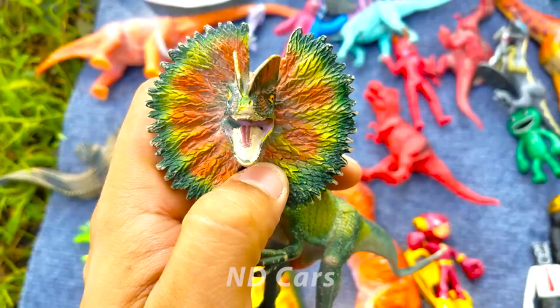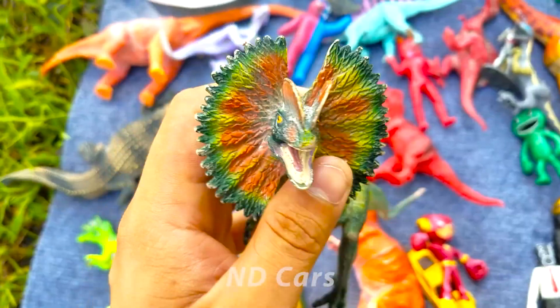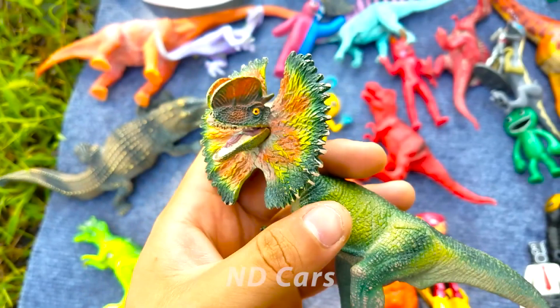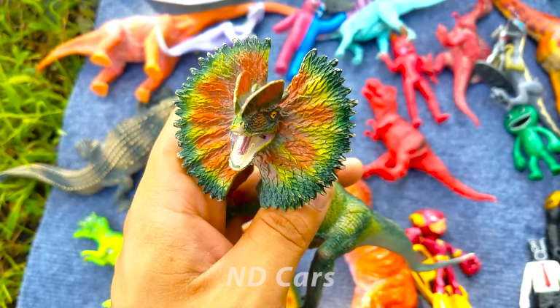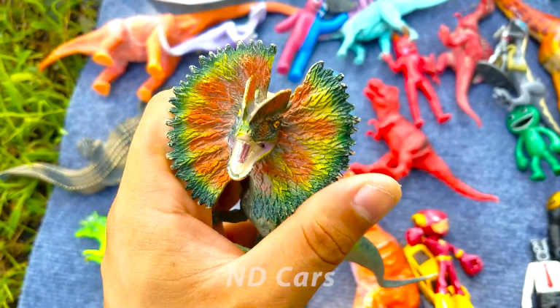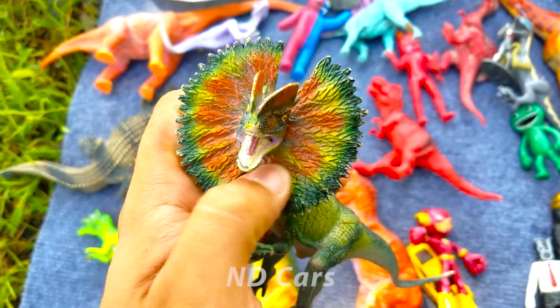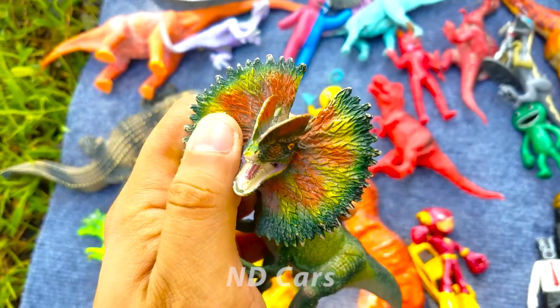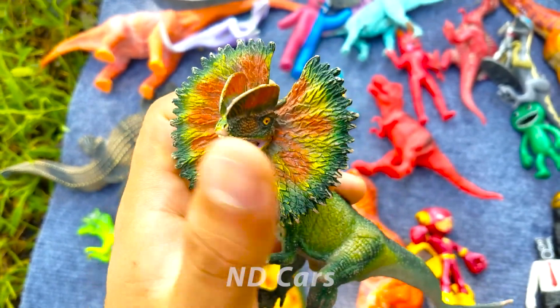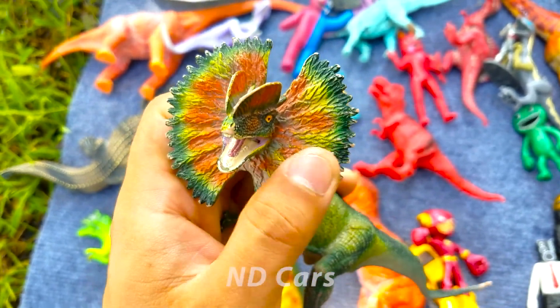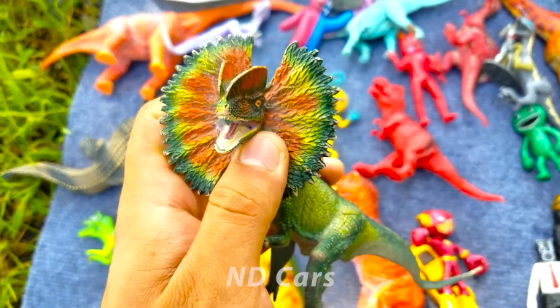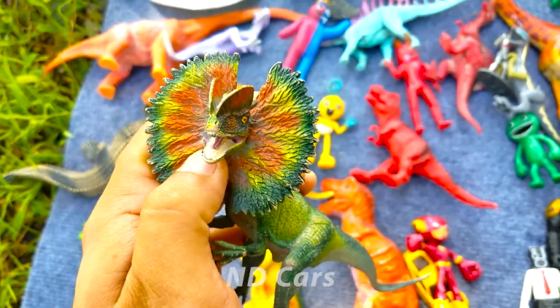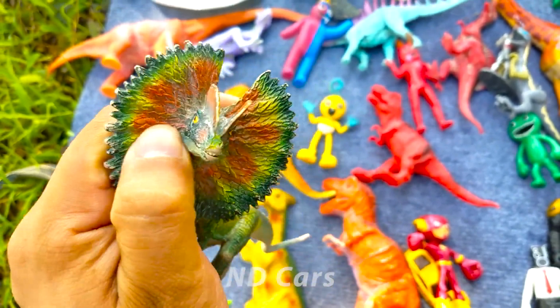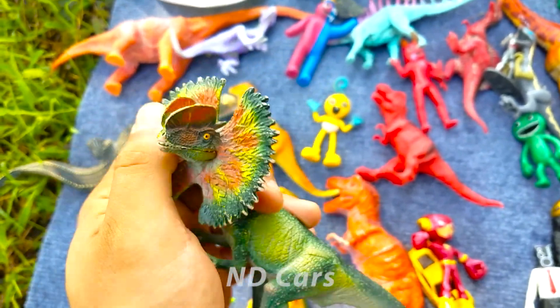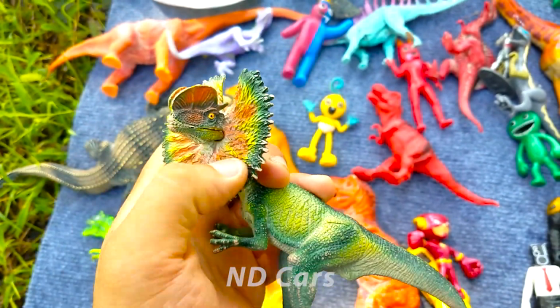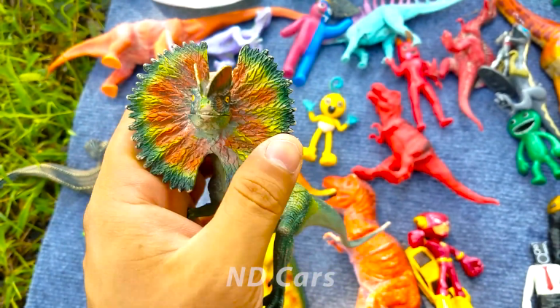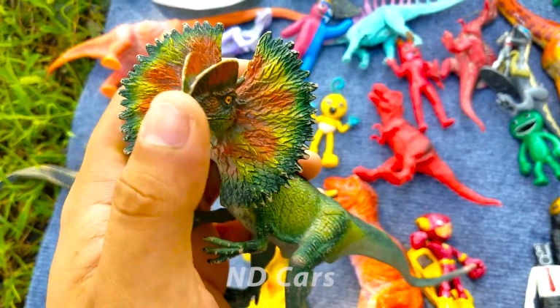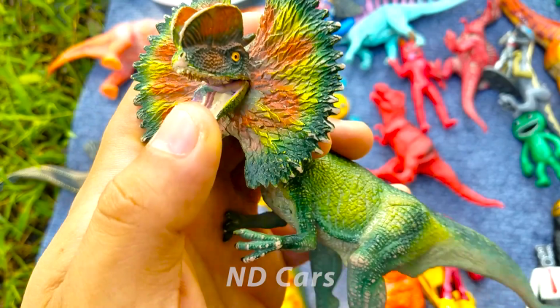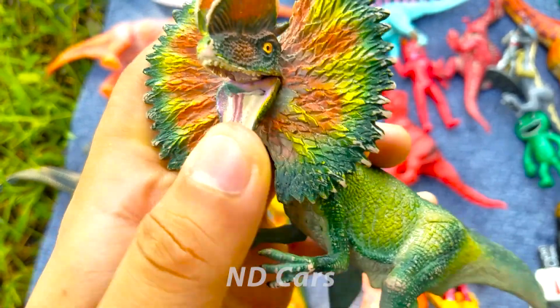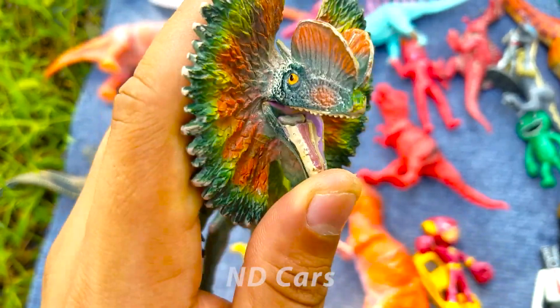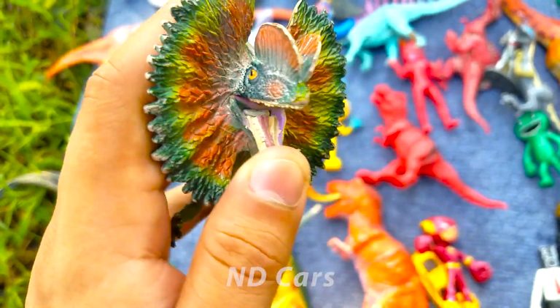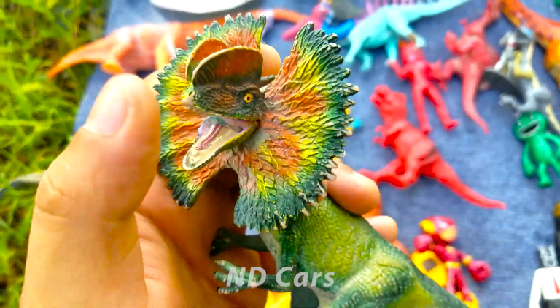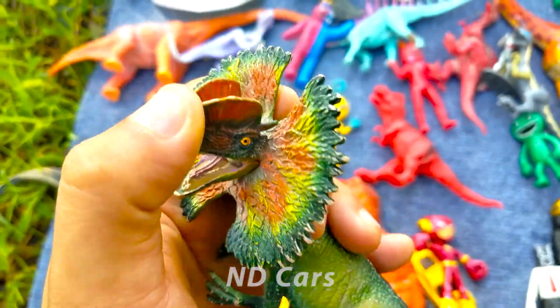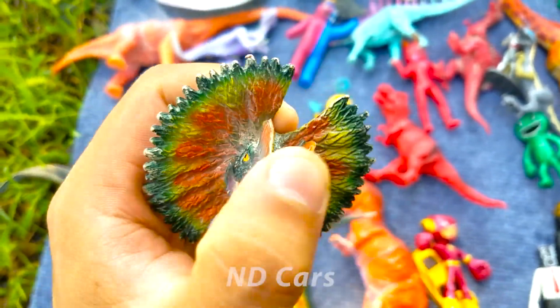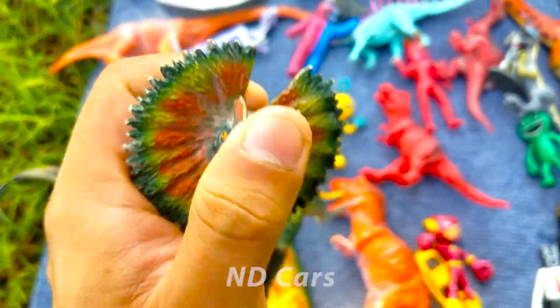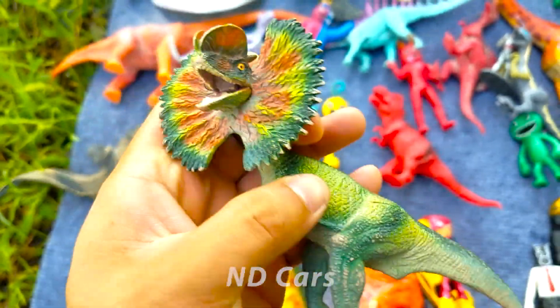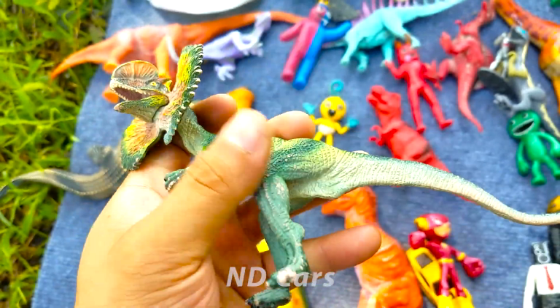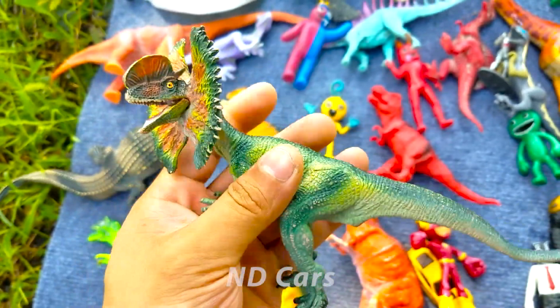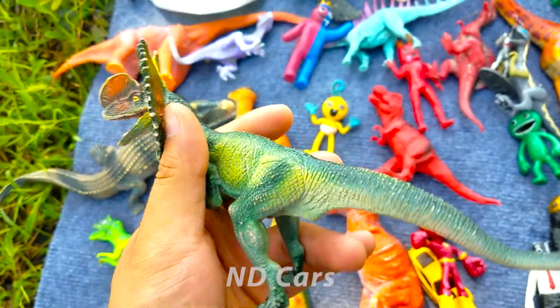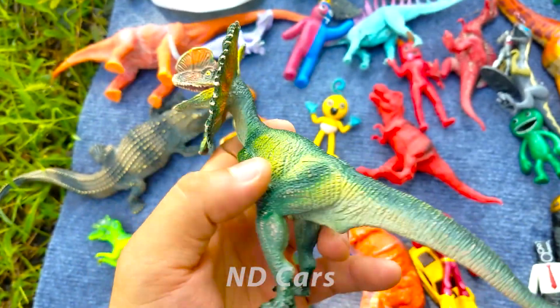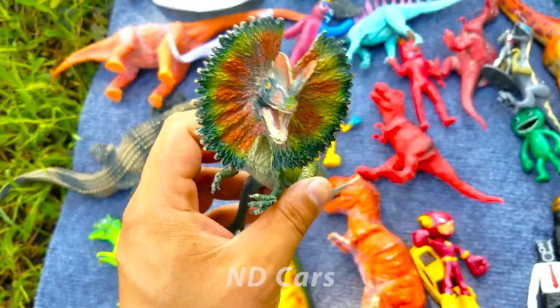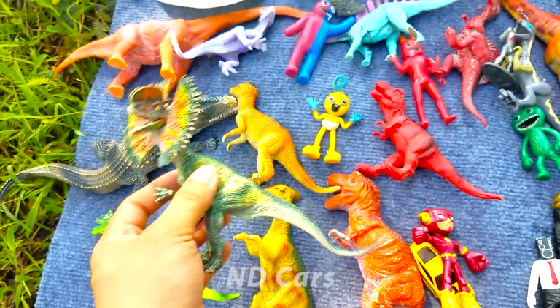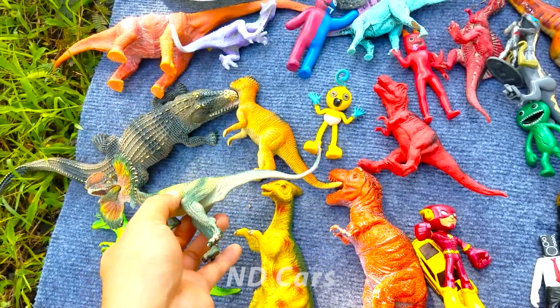Con khủng long này màu xanh lá cây, nó đang khè cái mào ra cực kỳ là to các bạn. Cái hoa văn trên cái mào này cũng rất là đẹp nha các bạn. Hàm răng rất là bén luôn. Trên đầu nó còn có hai cái sừng nữa kìa. Wow! Một con khủng long cực kỳ là nhỏ và chạy cực kỳ là lẹ luôn.